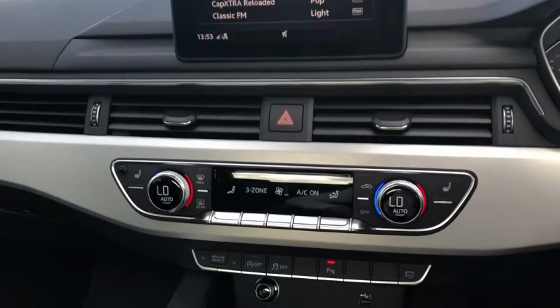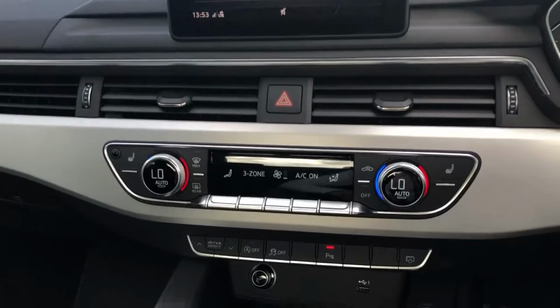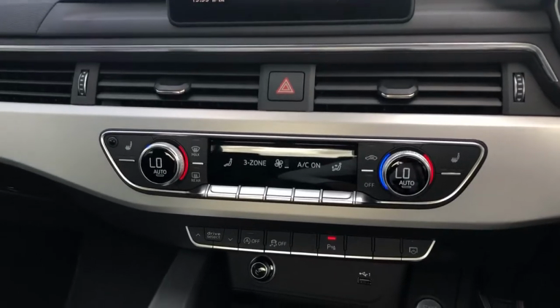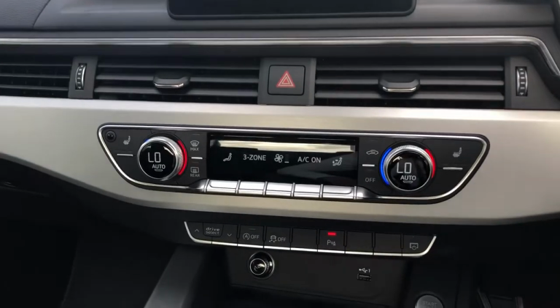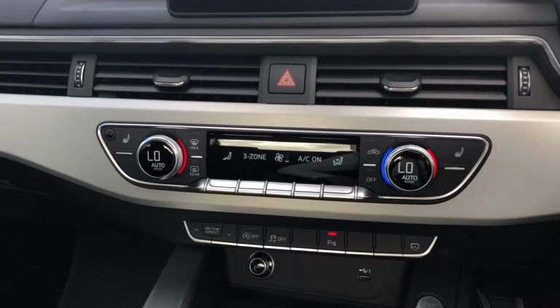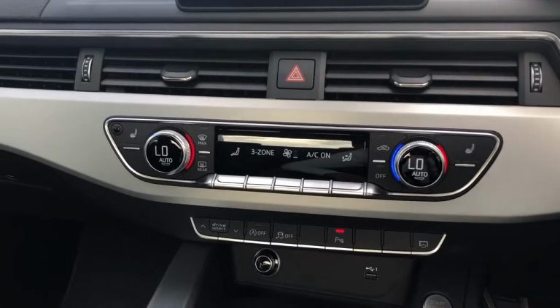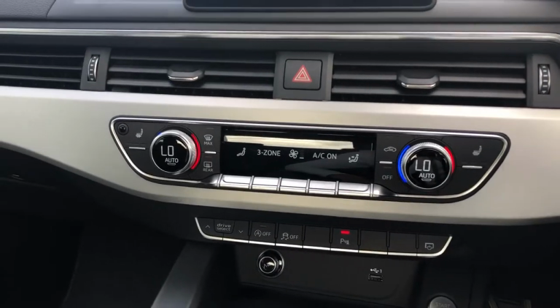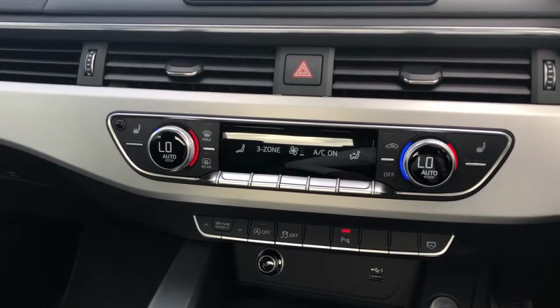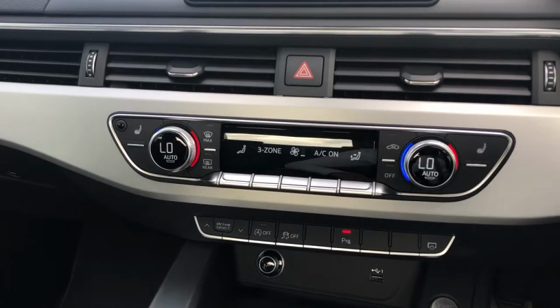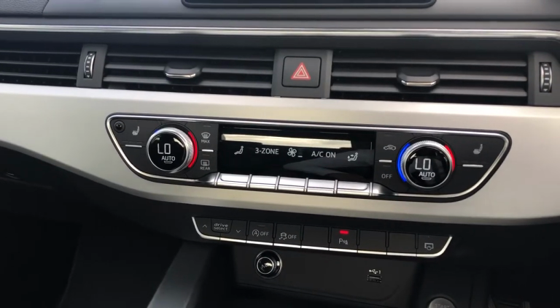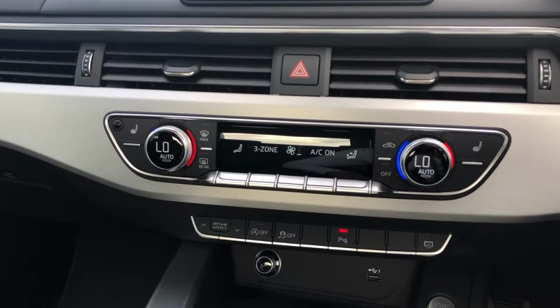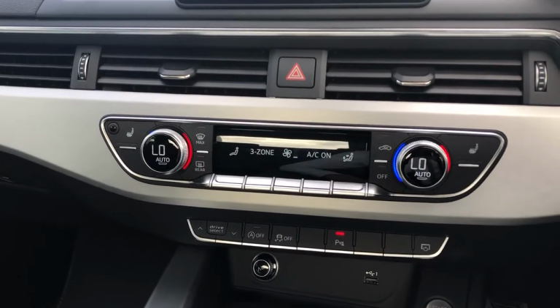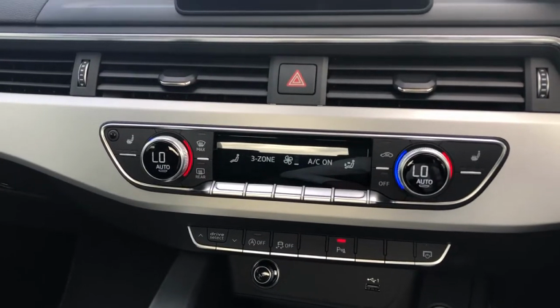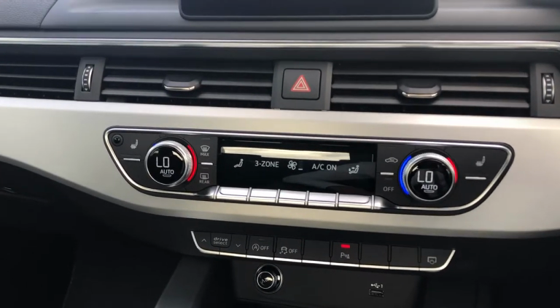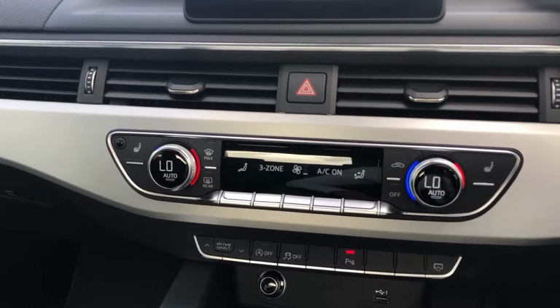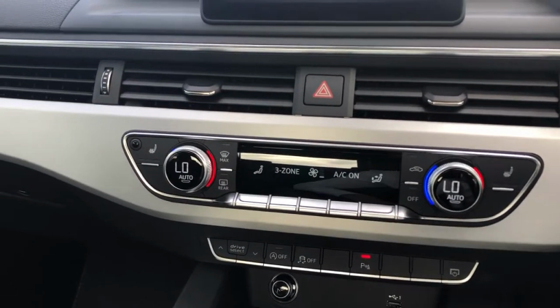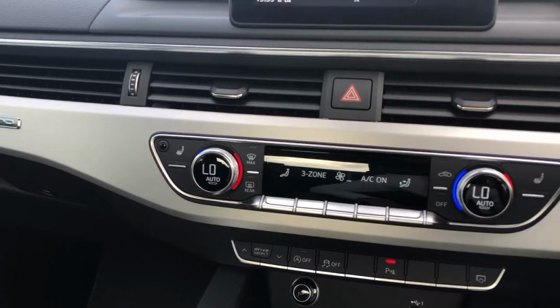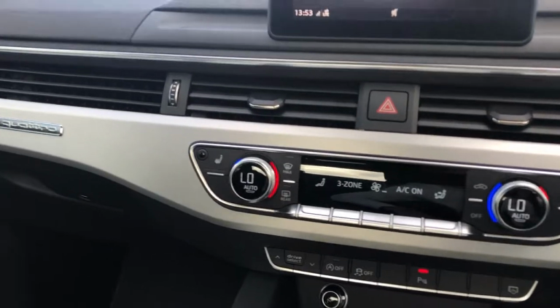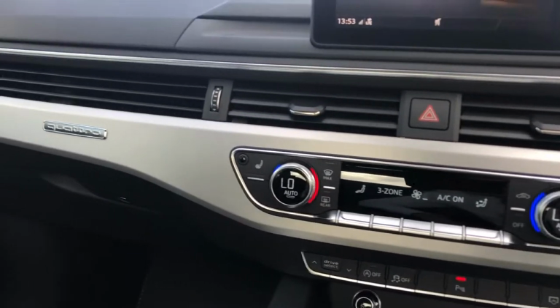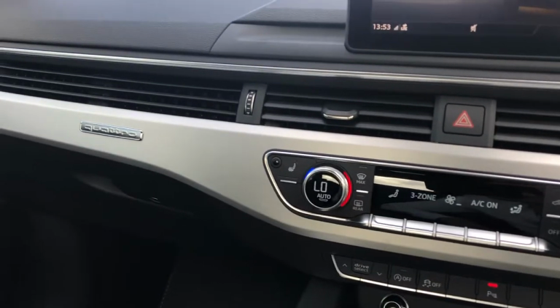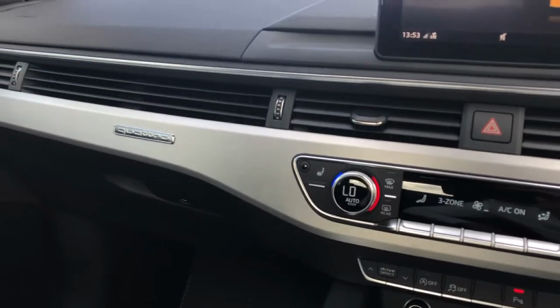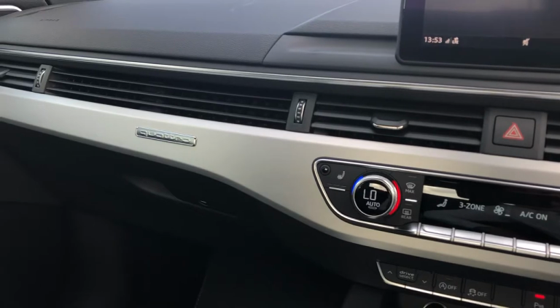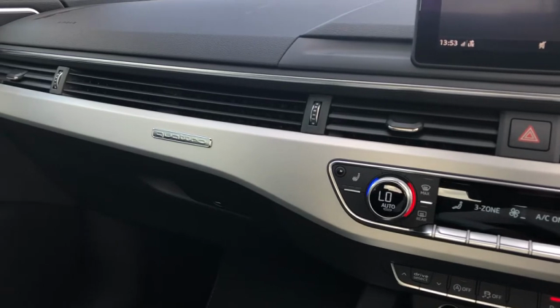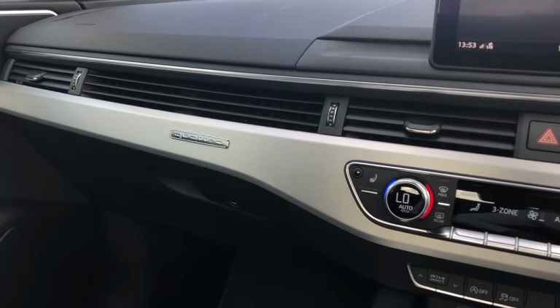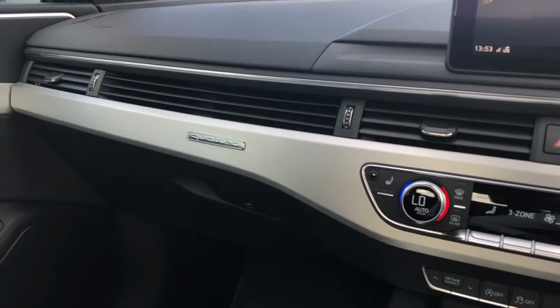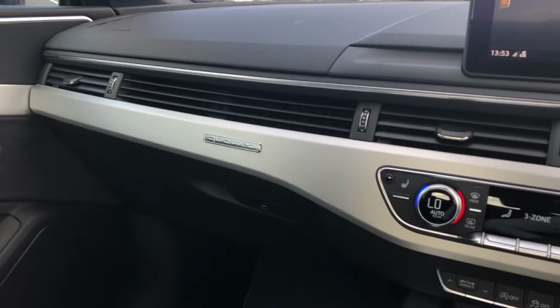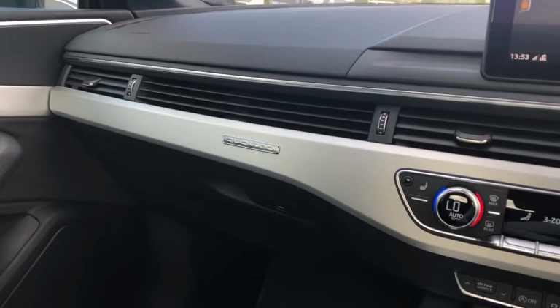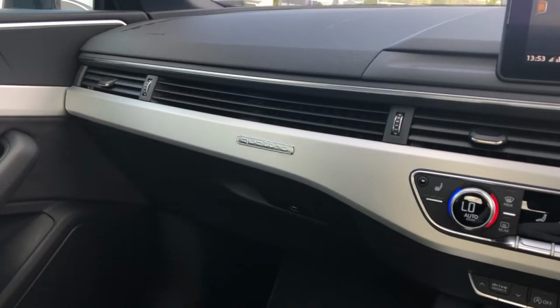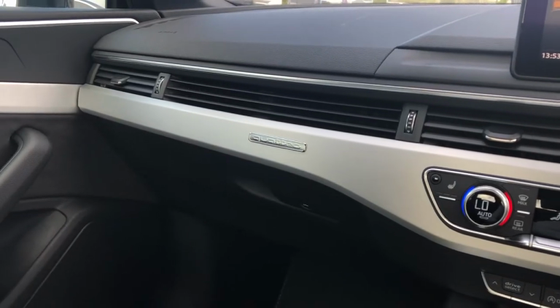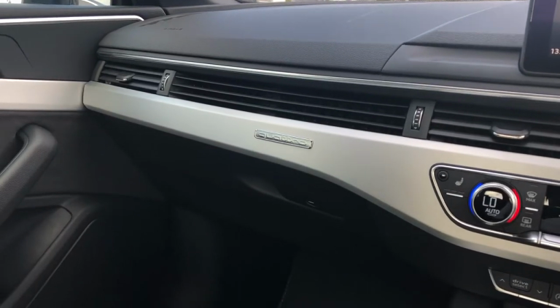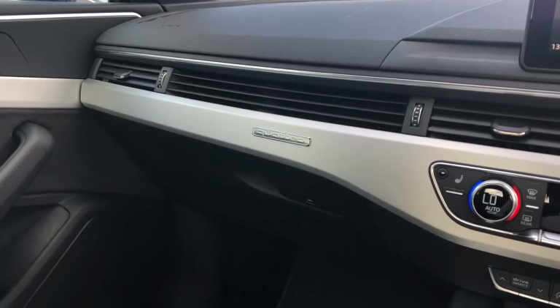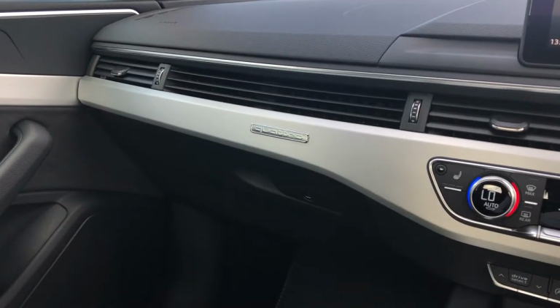Dual climate control, air conditioning, heated seats. And on the front panel you're reminded that it's Quattro again.